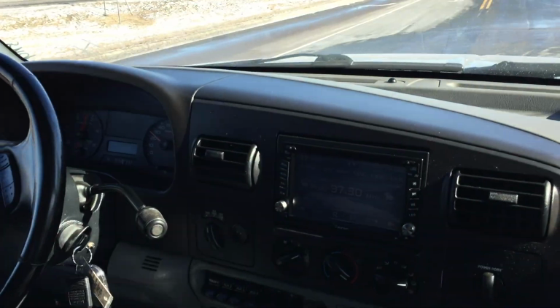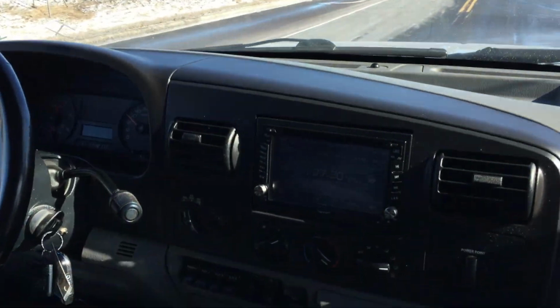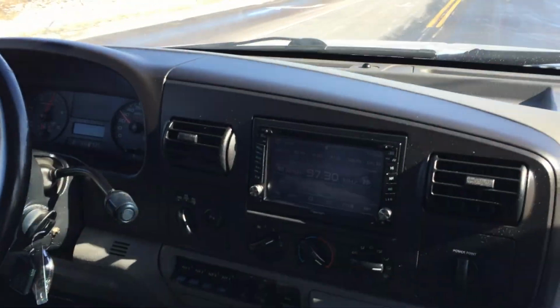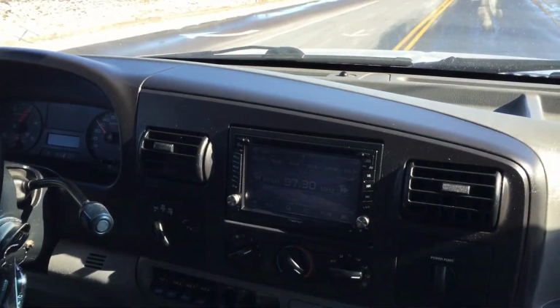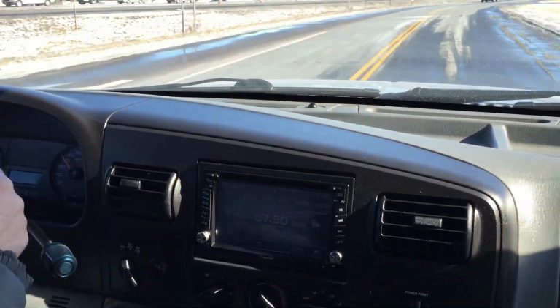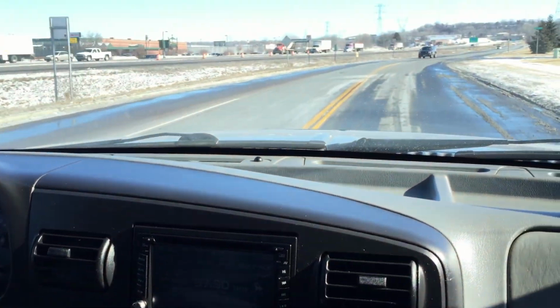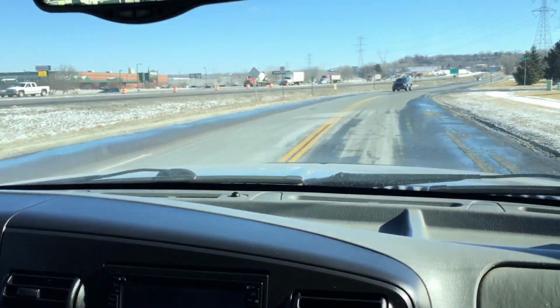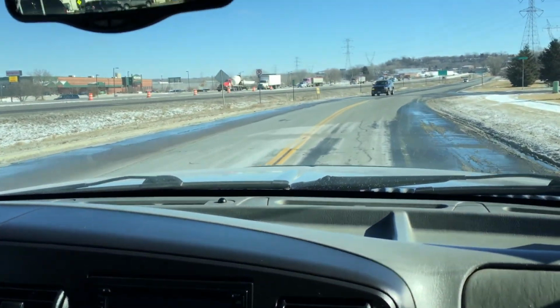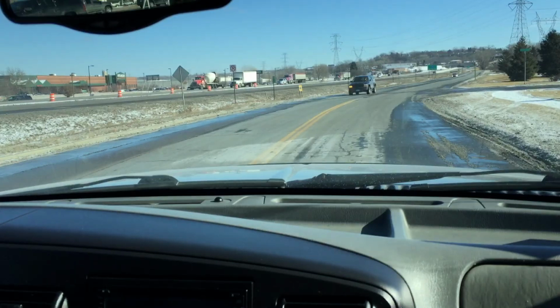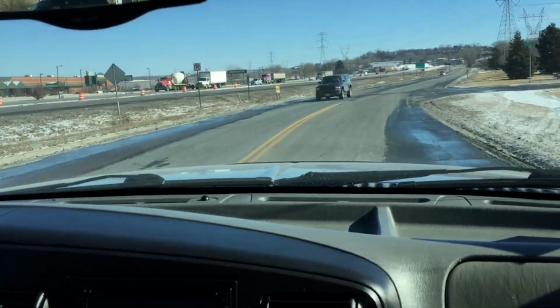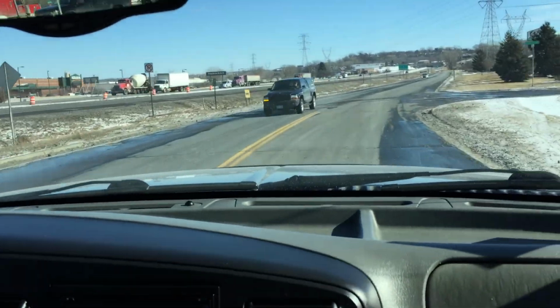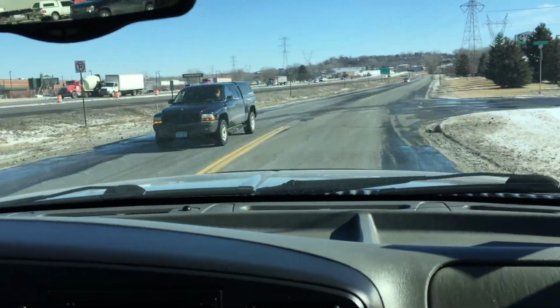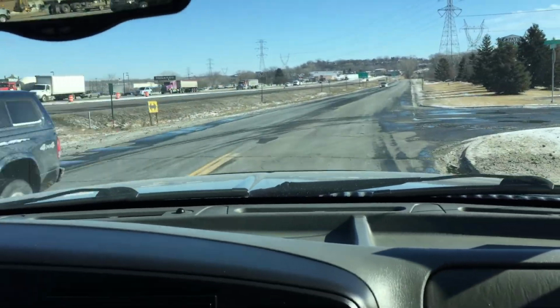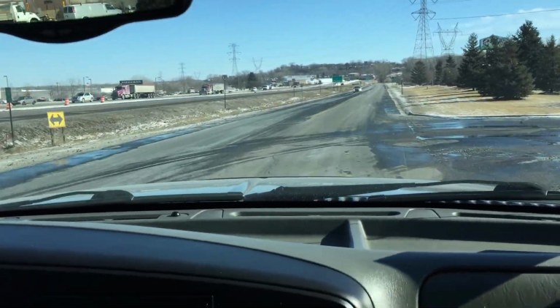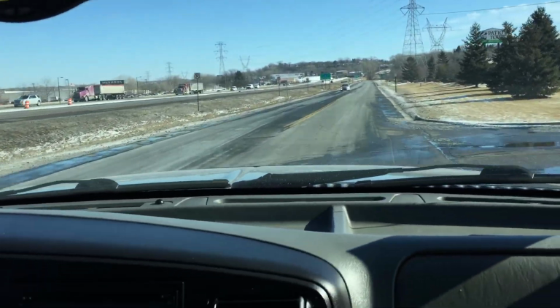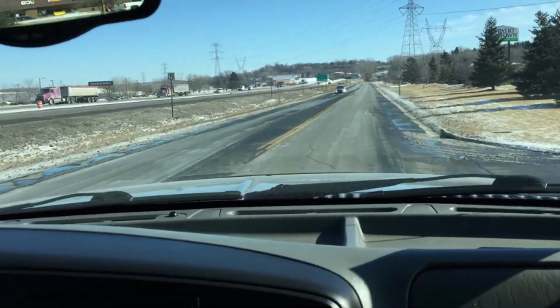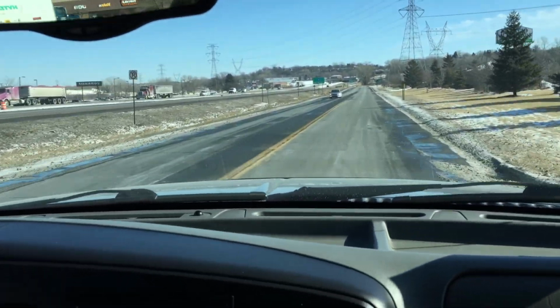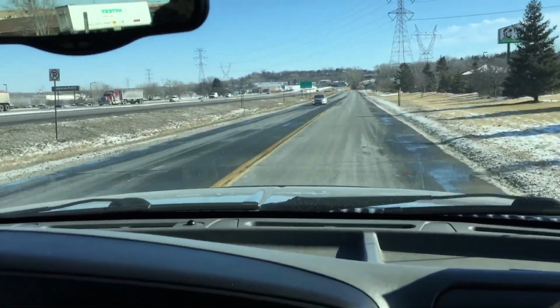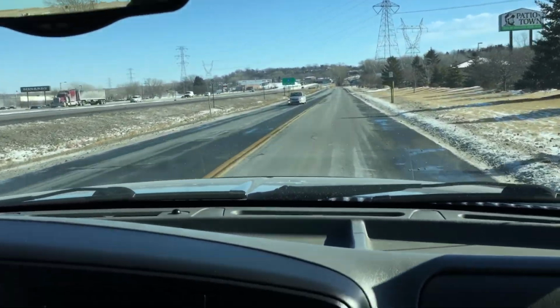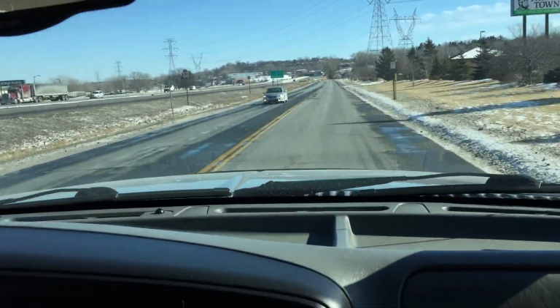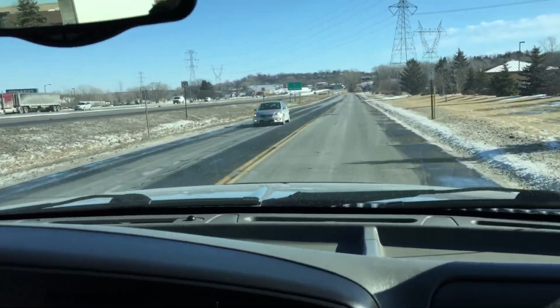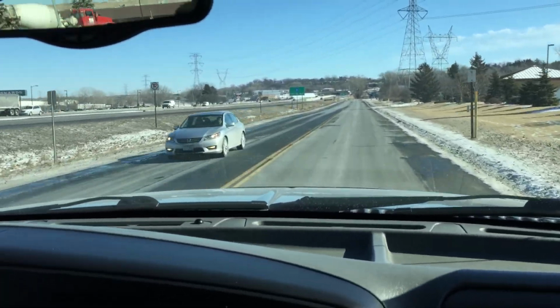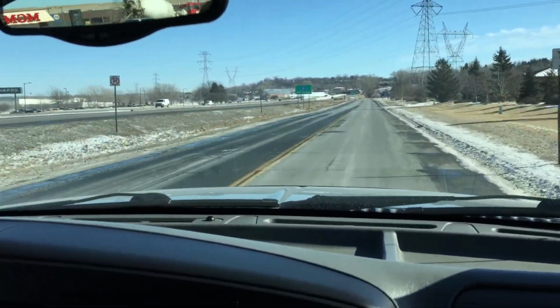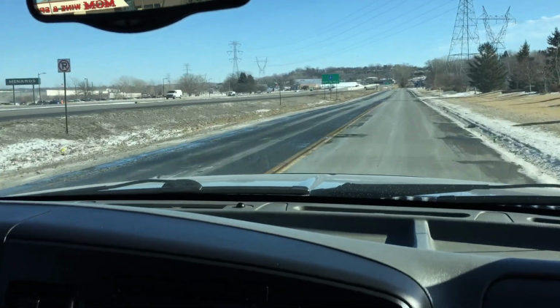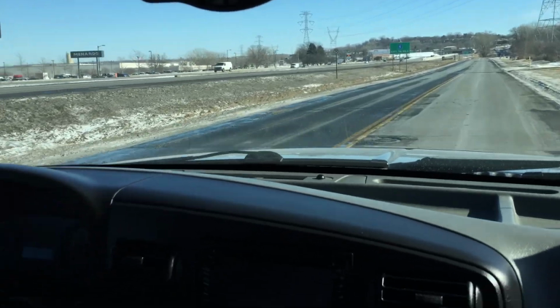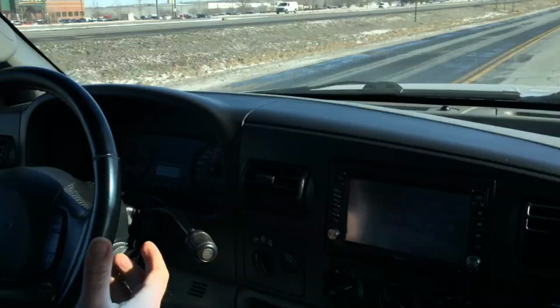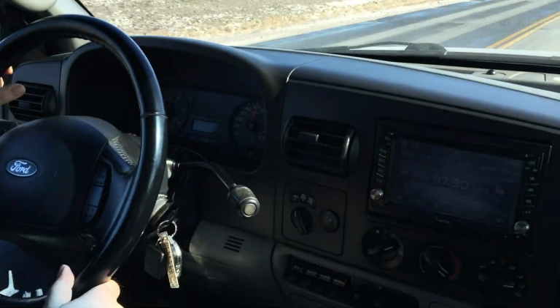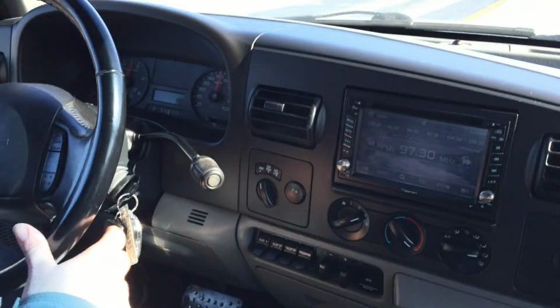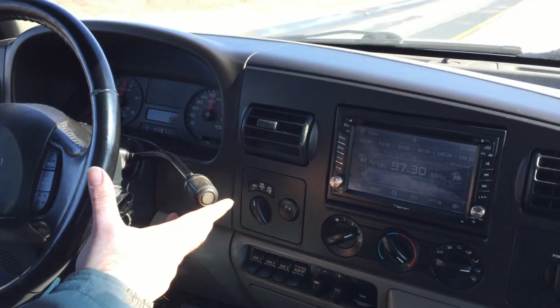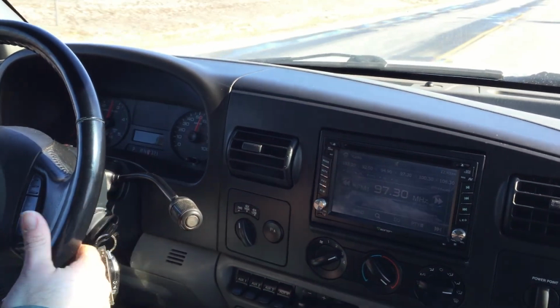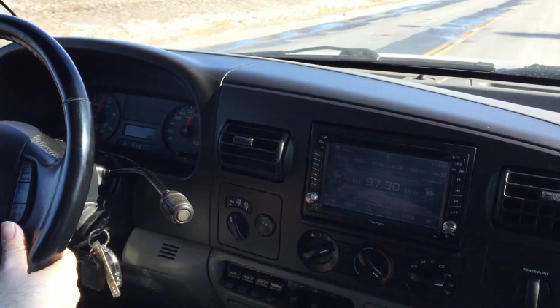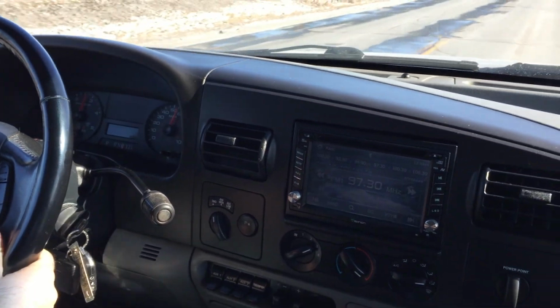Very powerful truck — 350 horsepower, 550 foot-pounds of torque. That was class-leading back then. As you can see, the 5-speed automatic transmission shifts correctly.